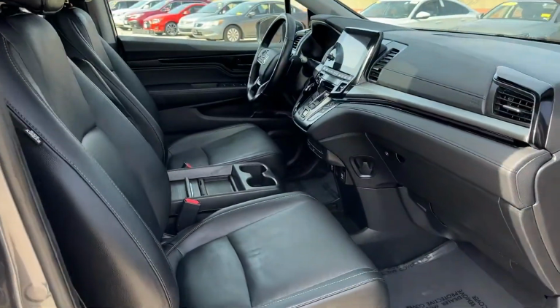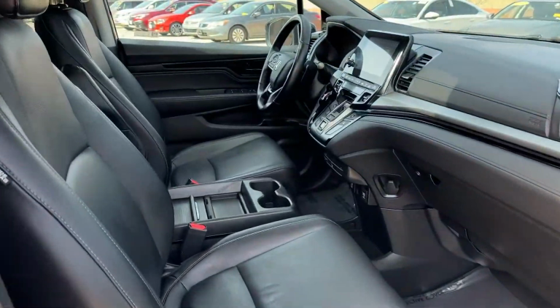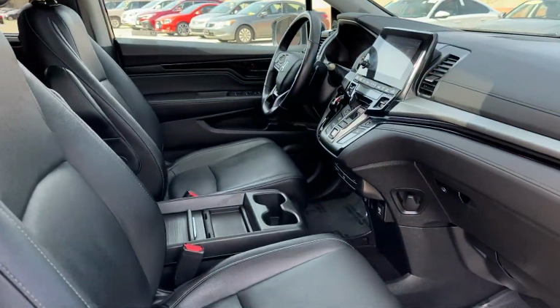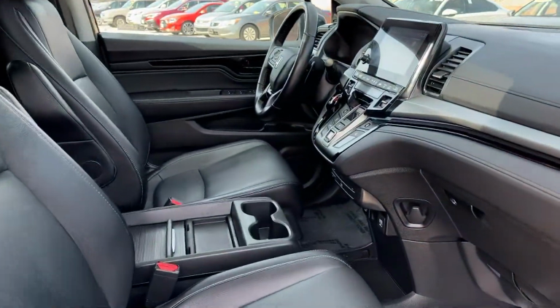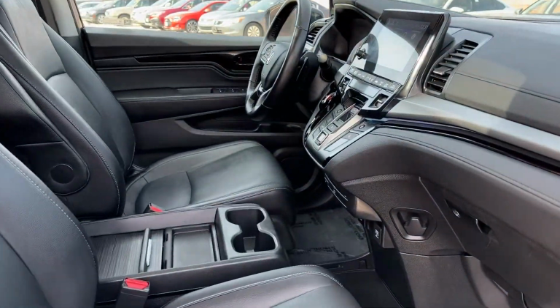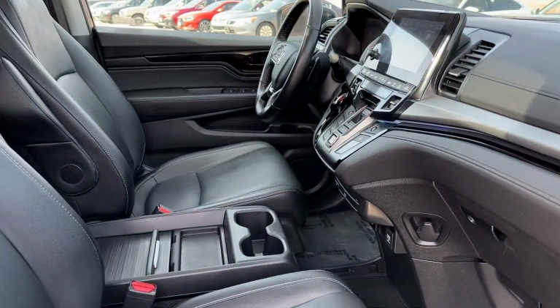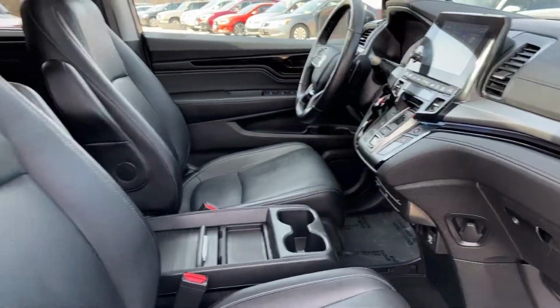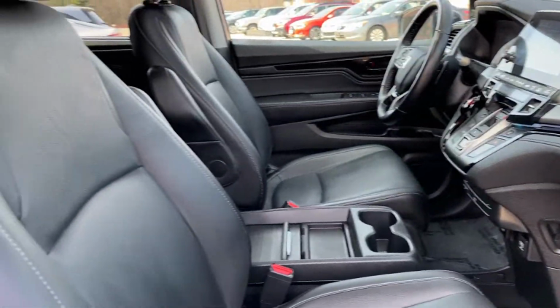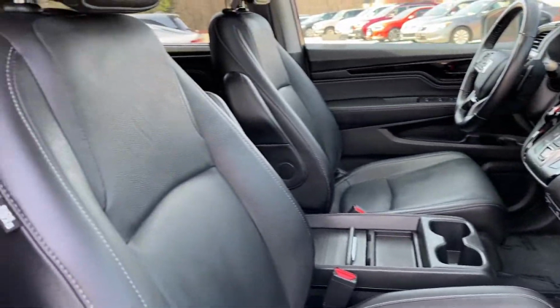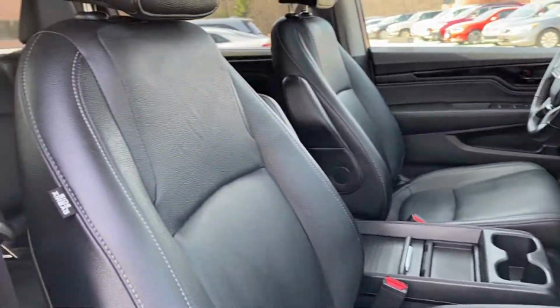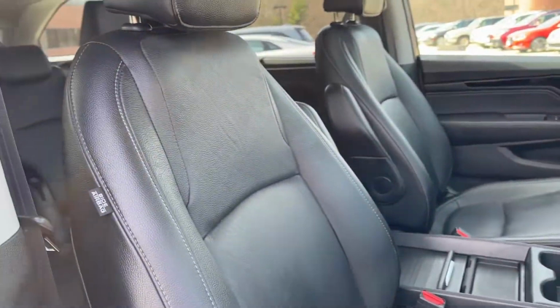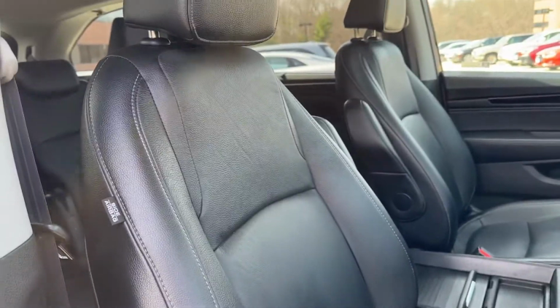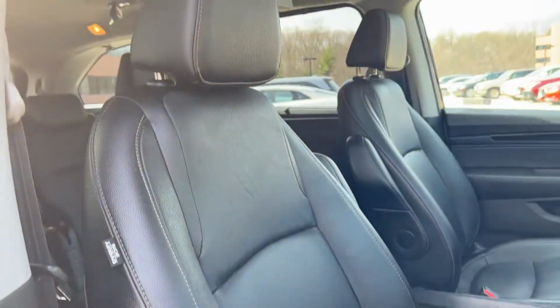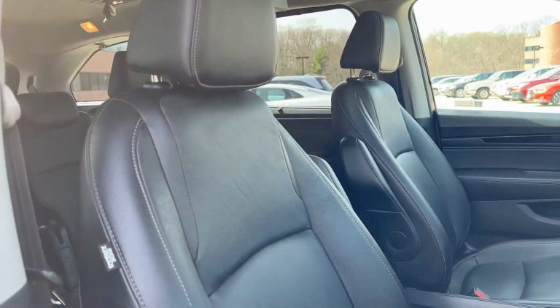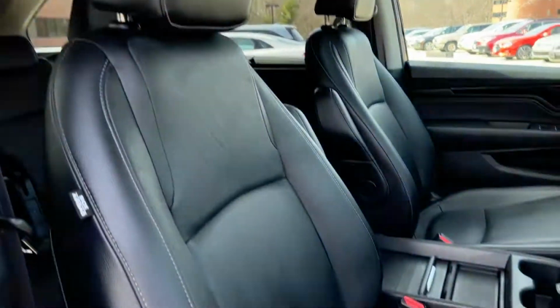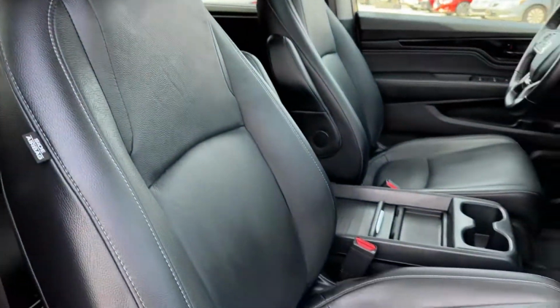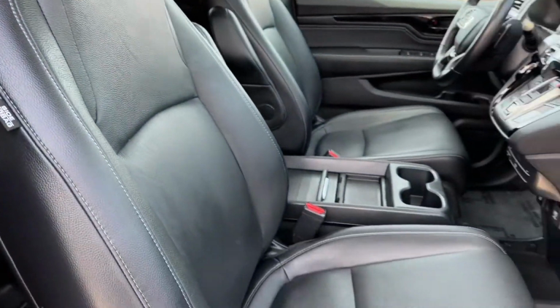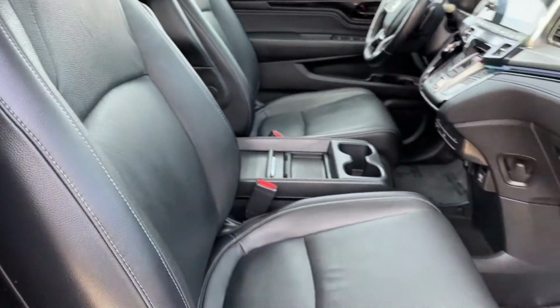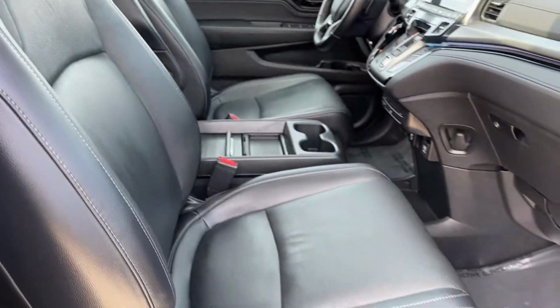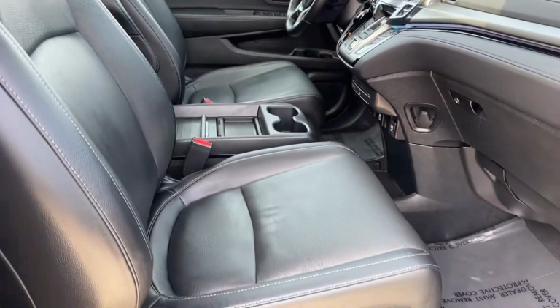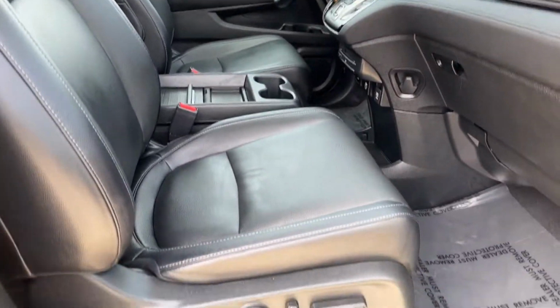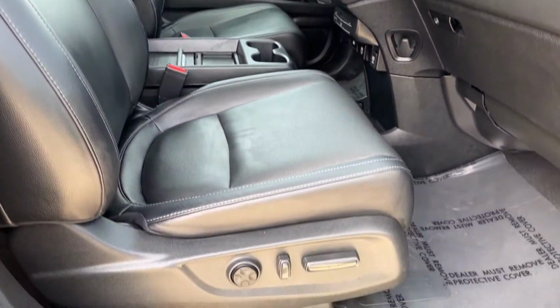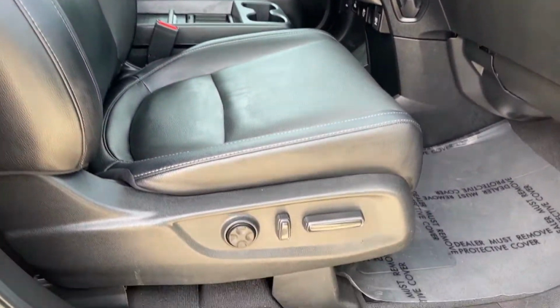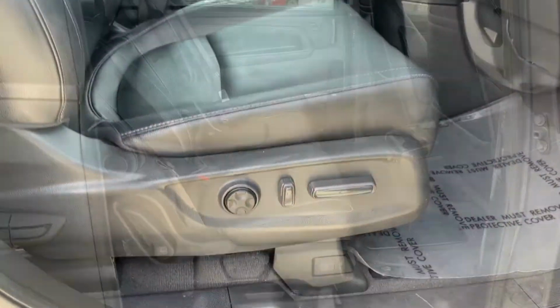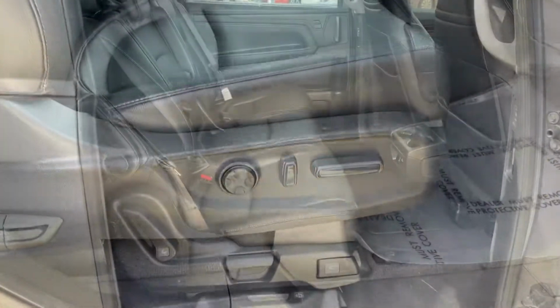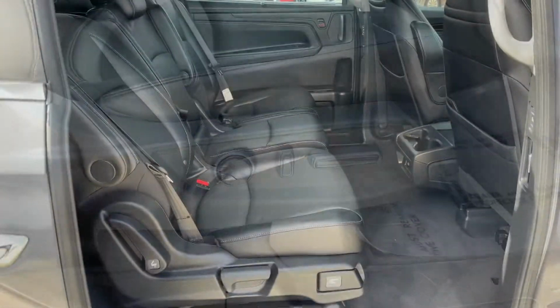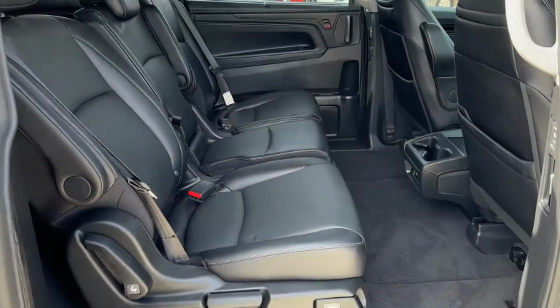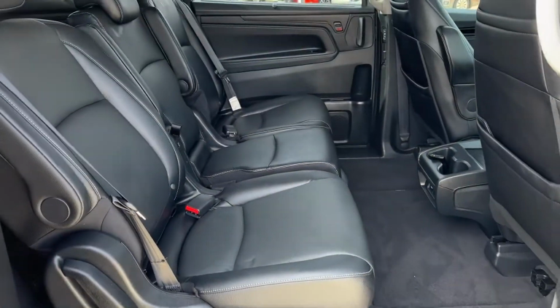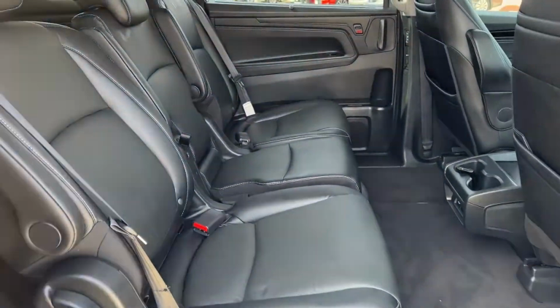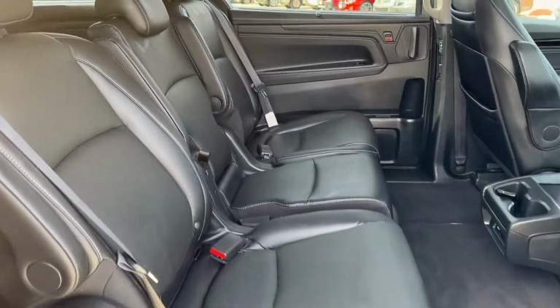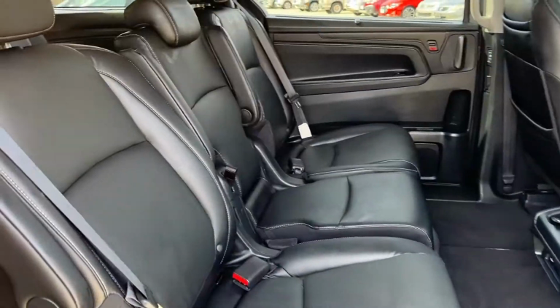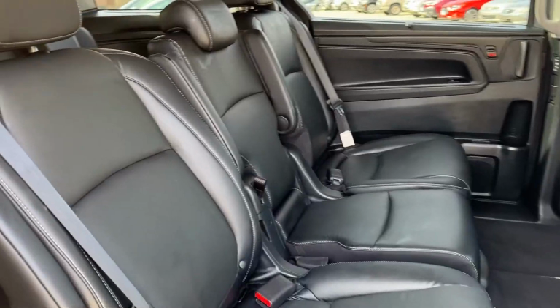It's so powerful and nimble that you may forget you're driving a minivan. Assure your family's safety and comfort. Drive the Honda Odyssey.